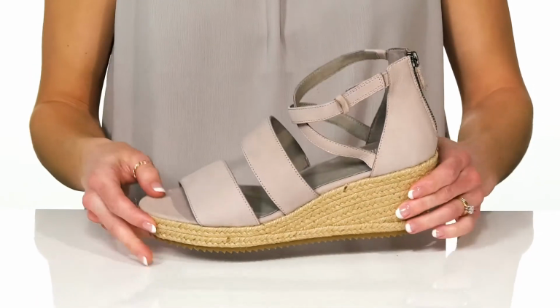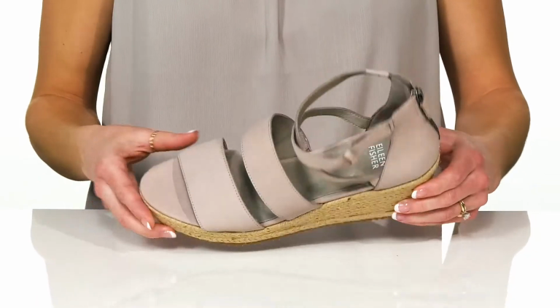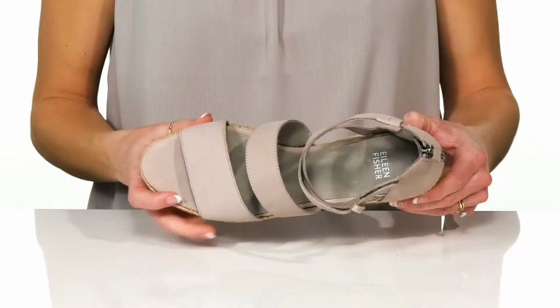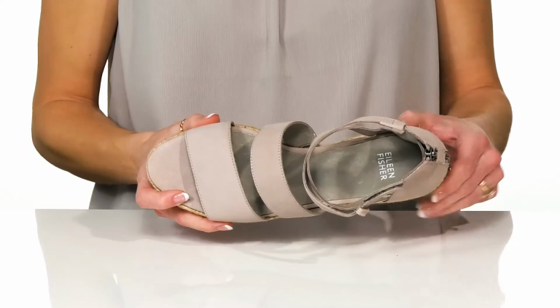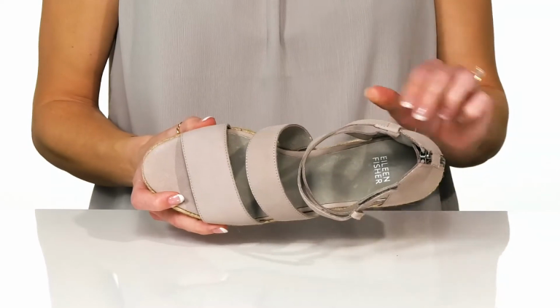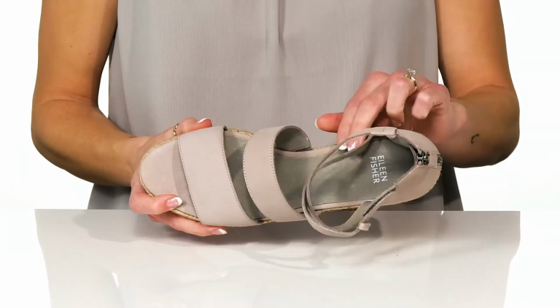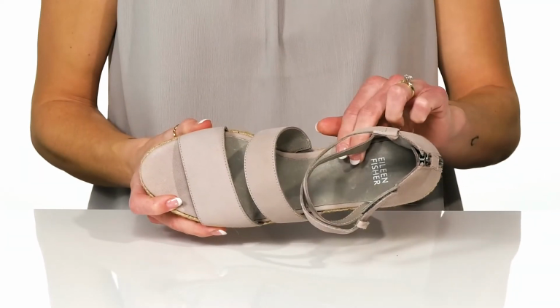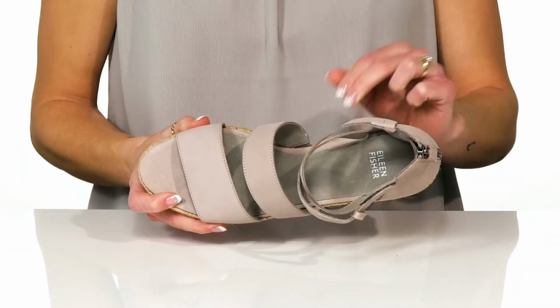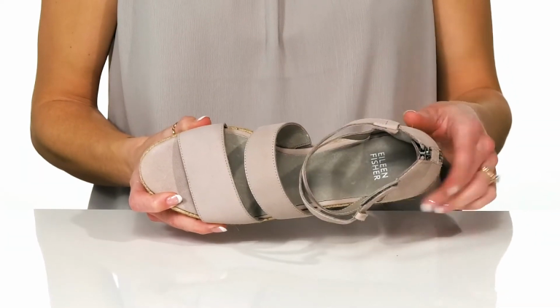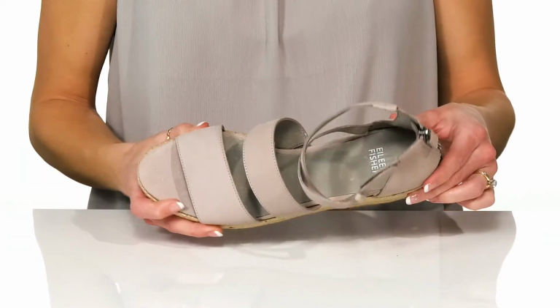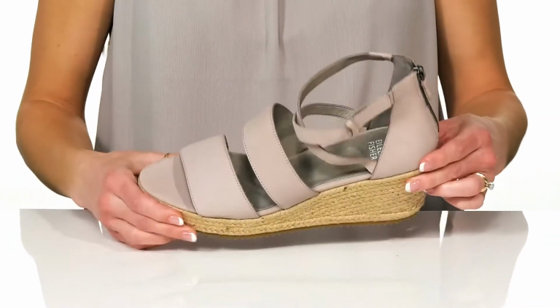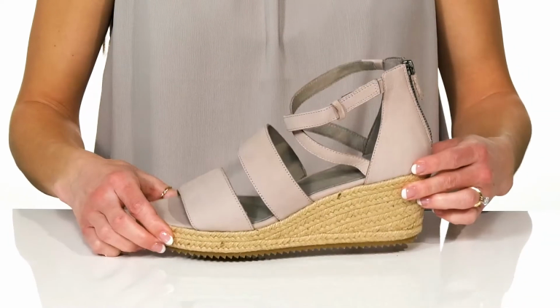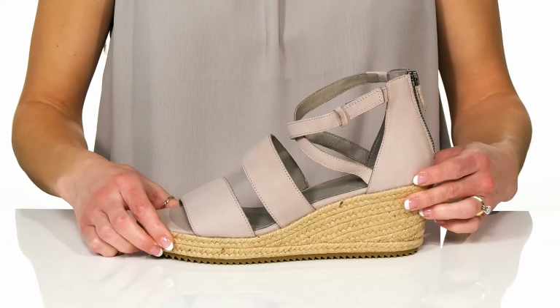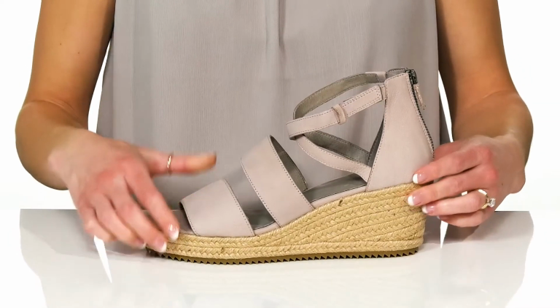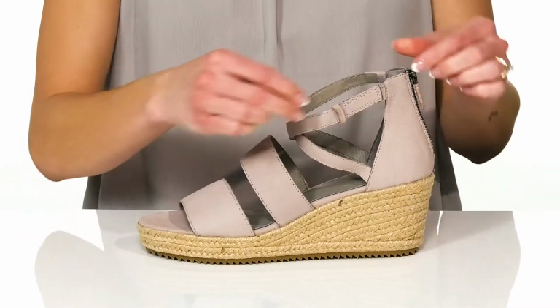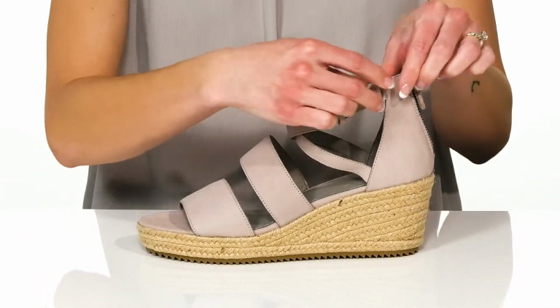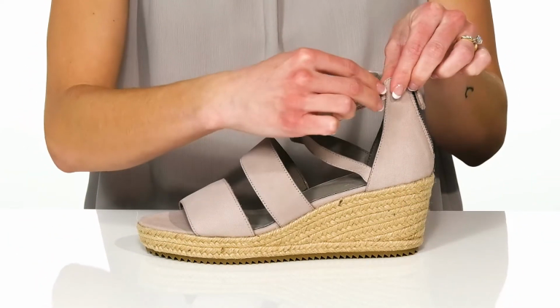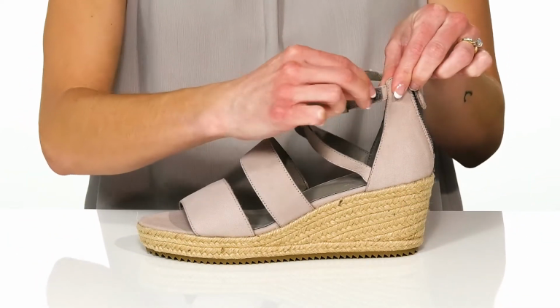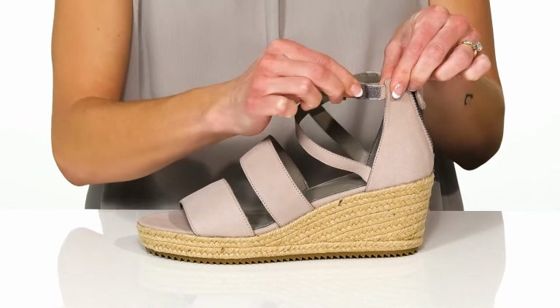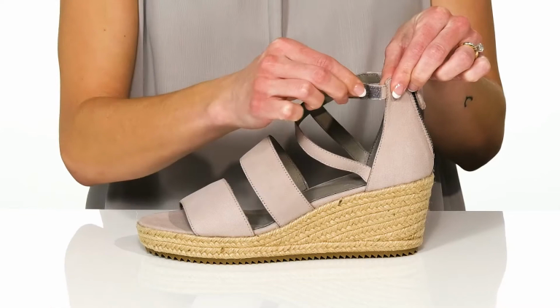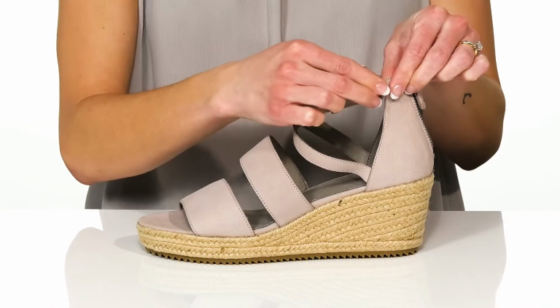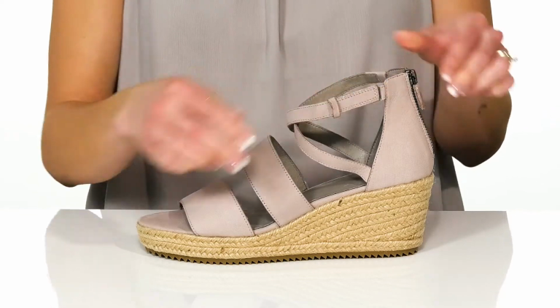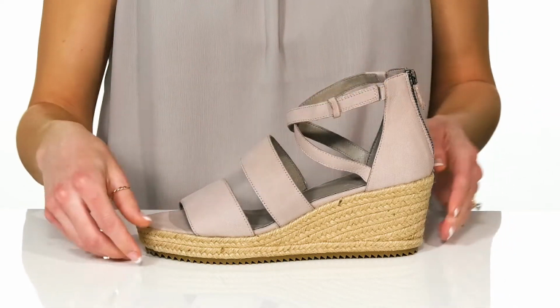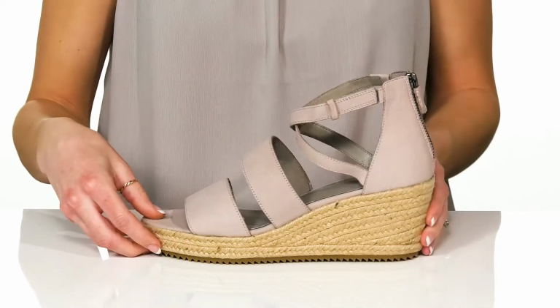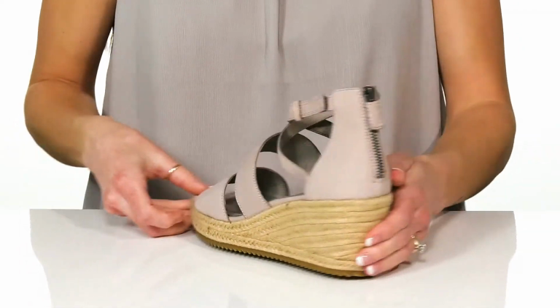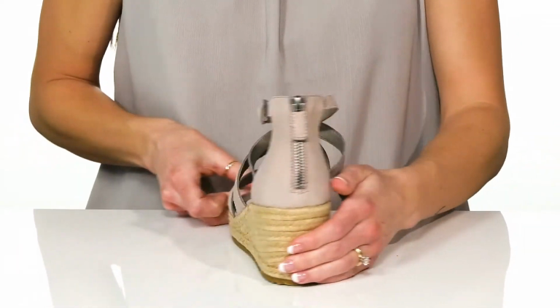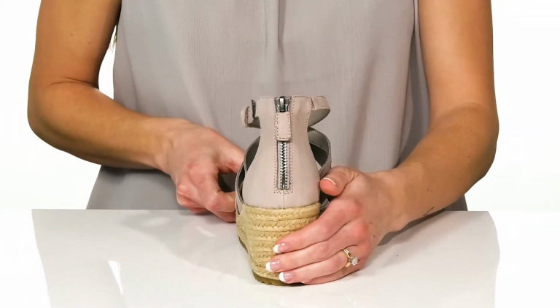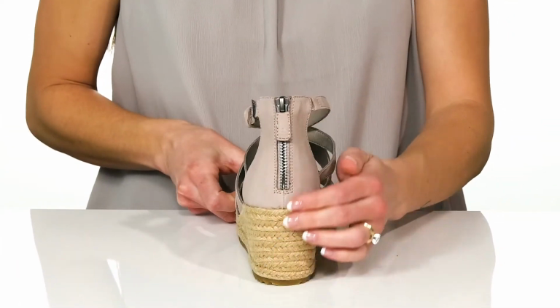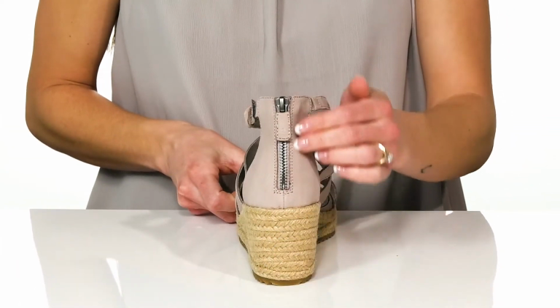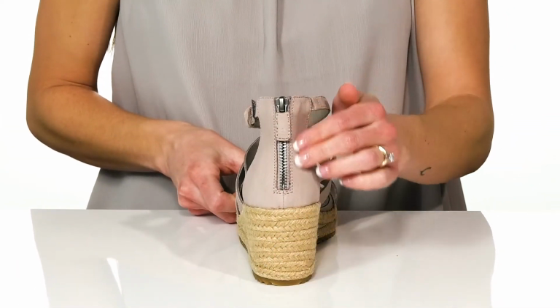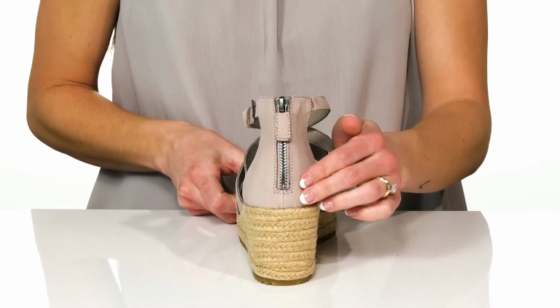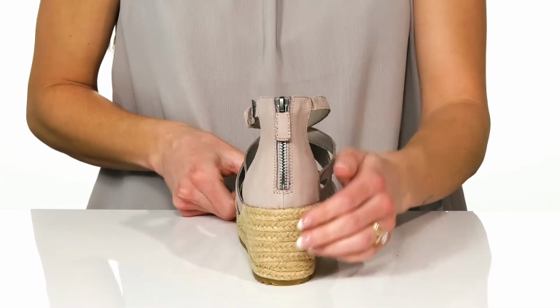You can stay super comfortable with the cushioned insole. These do have a hook-and-loop closure on the top strap, and at the back there's a zipper closure for easy entry.